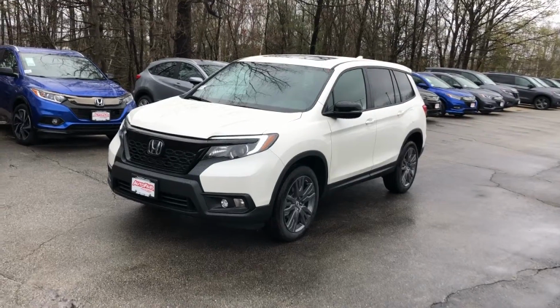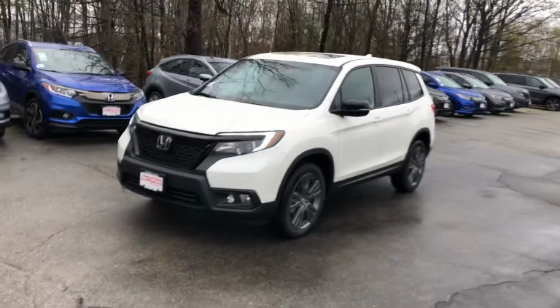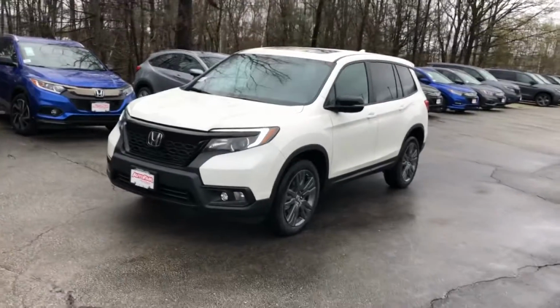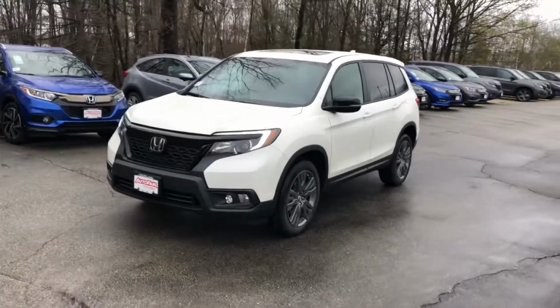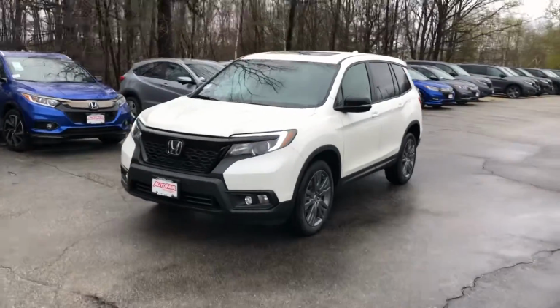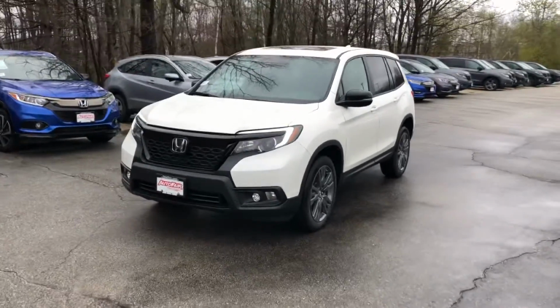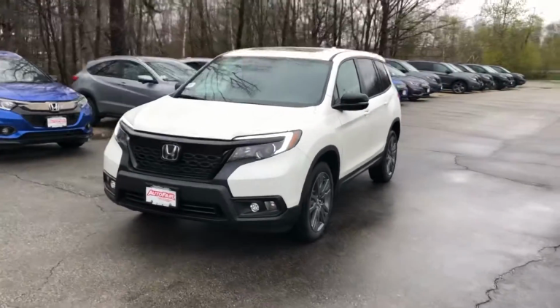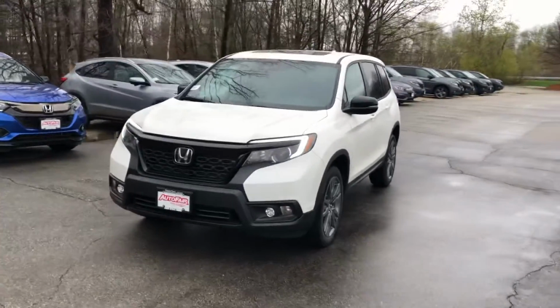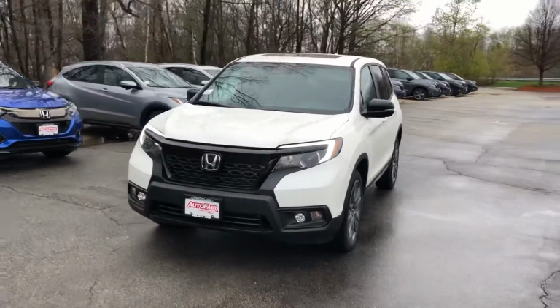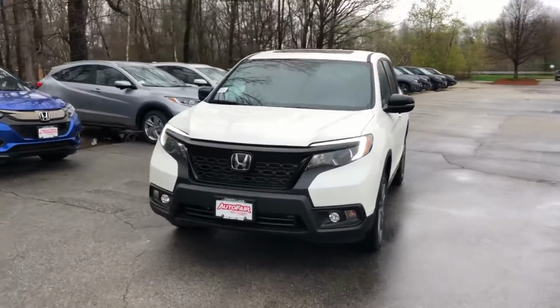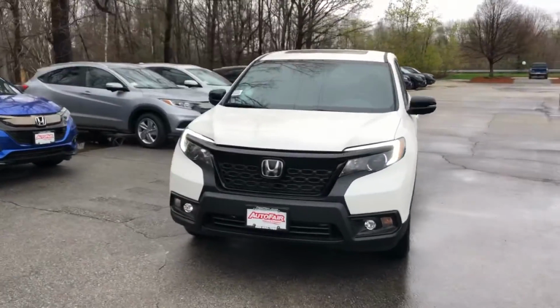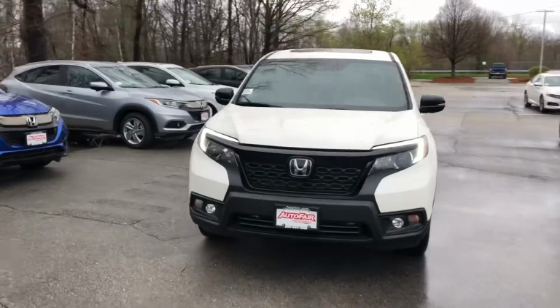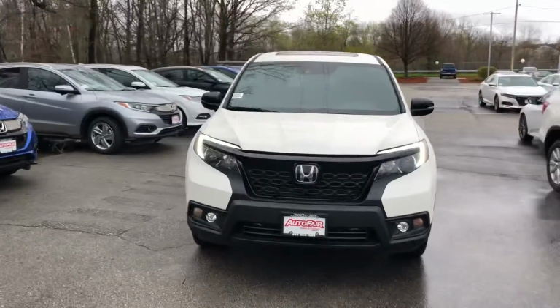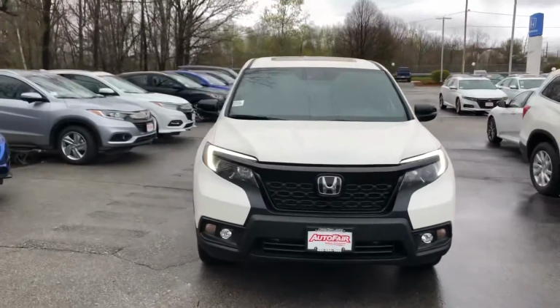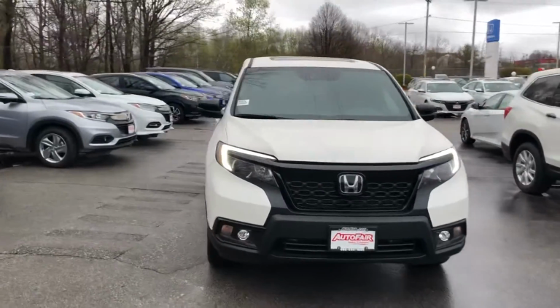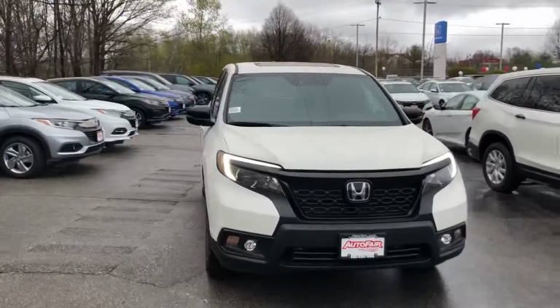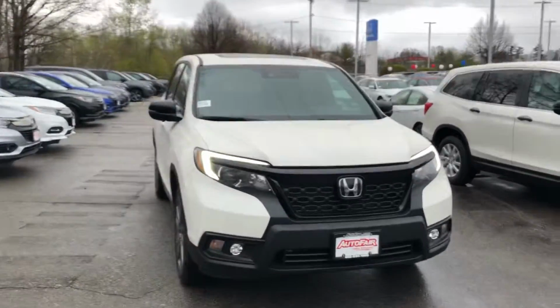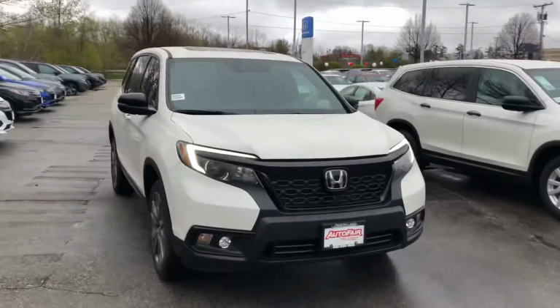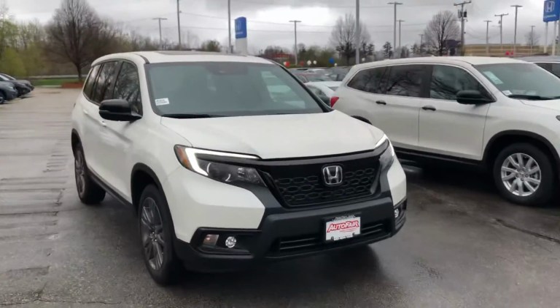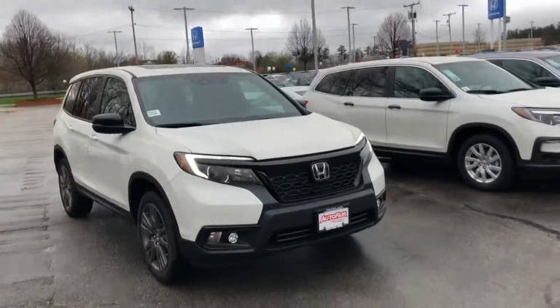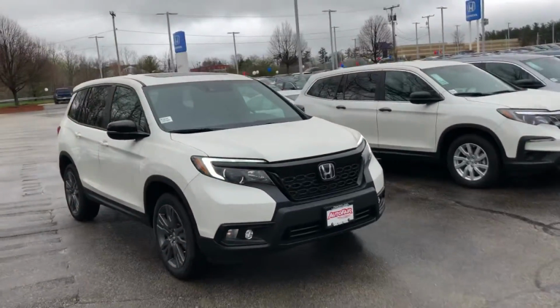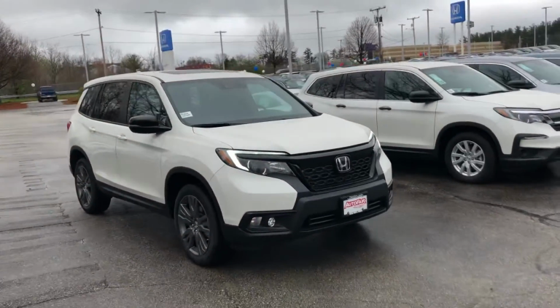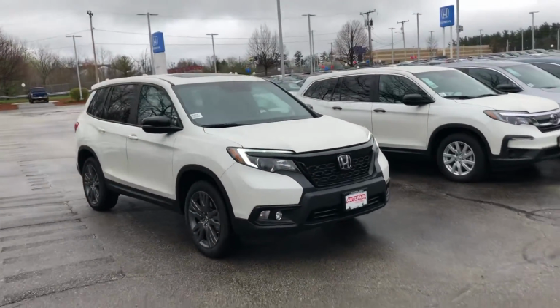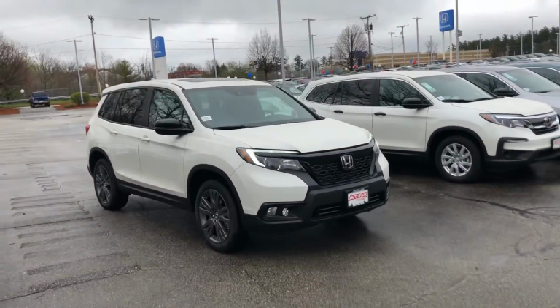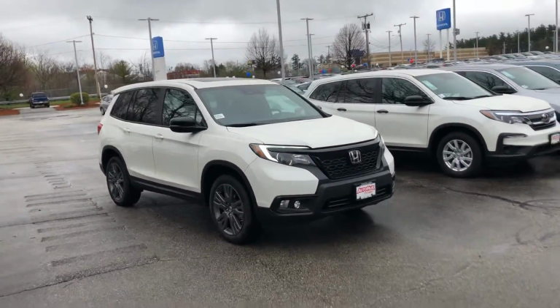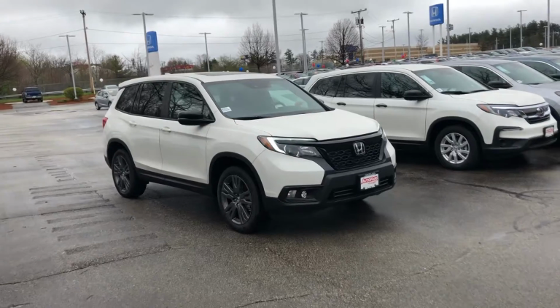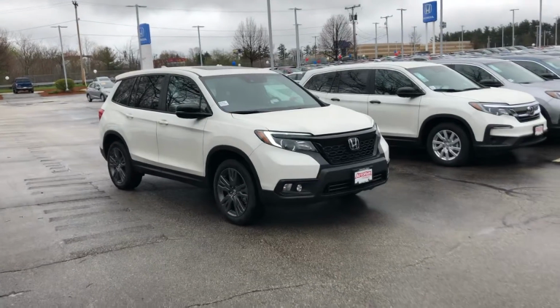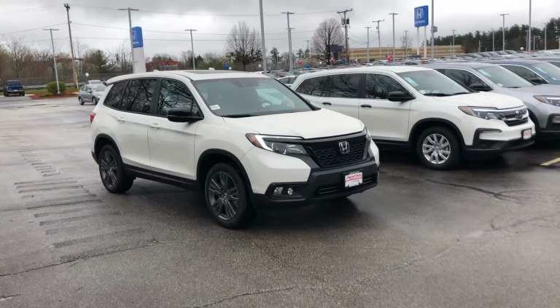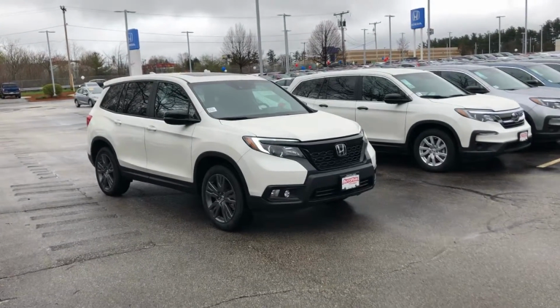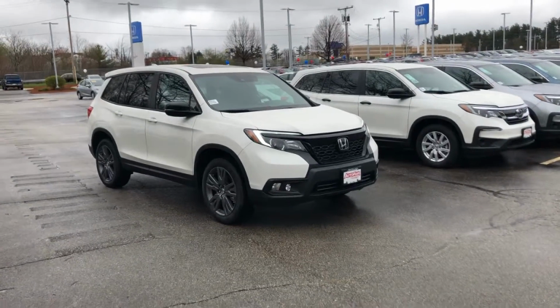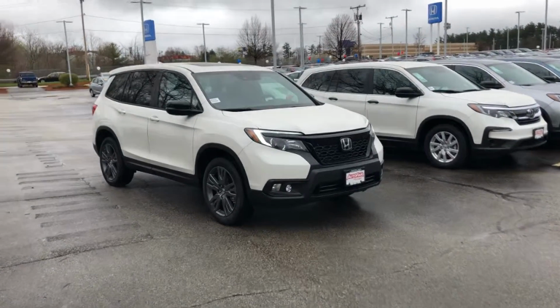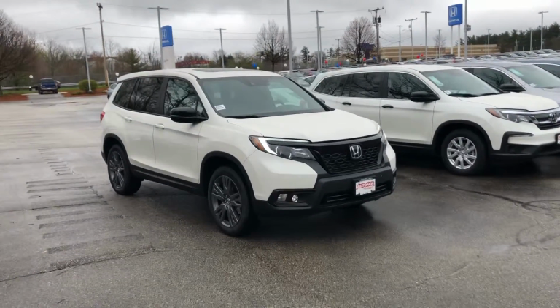Hey Bob, how are you today? Harrison here with AutoFair Honda. Just wanted to shoot a quick walkaround of the 2019 Passport EXL you inquired on — hopefully this gets you a great look at it.